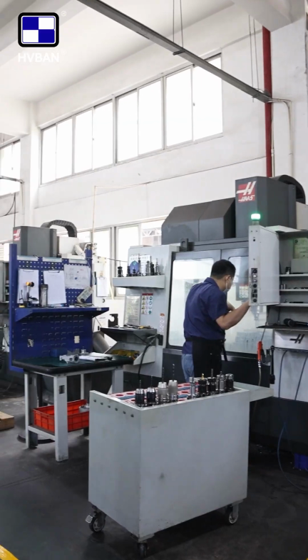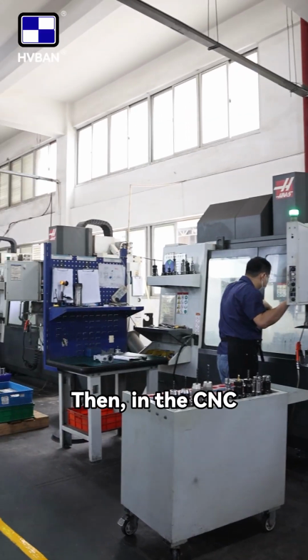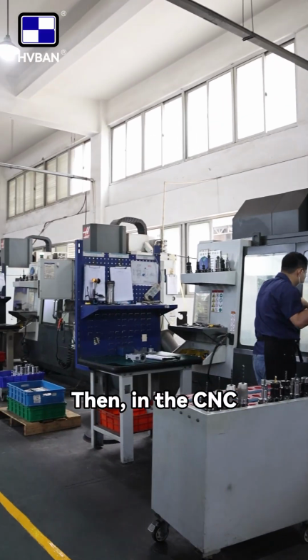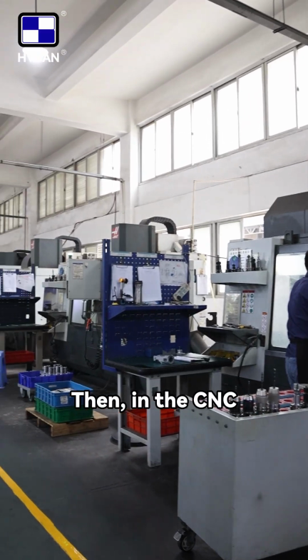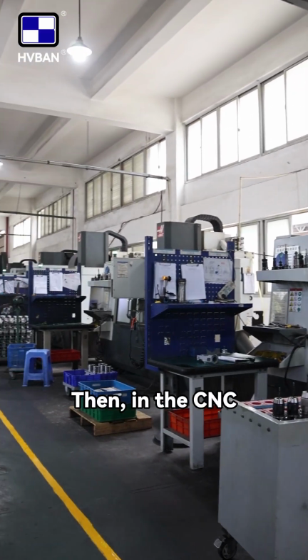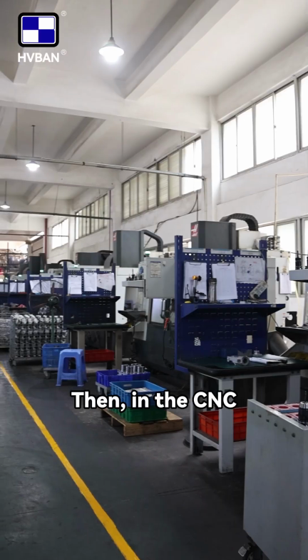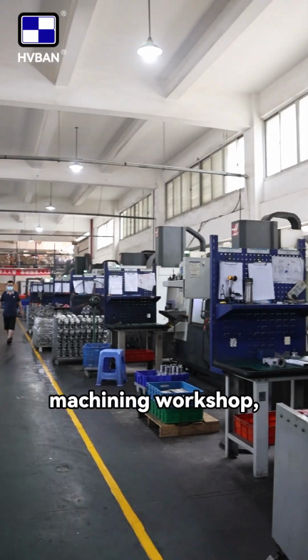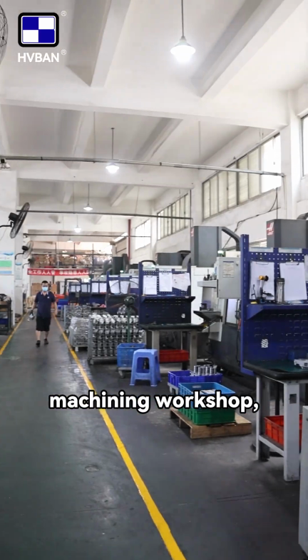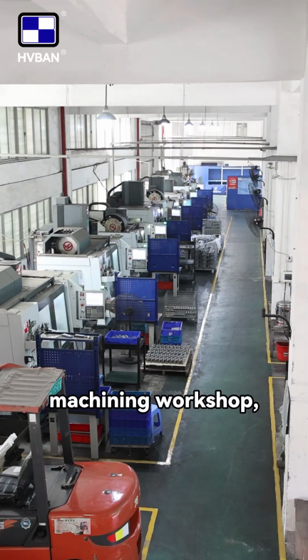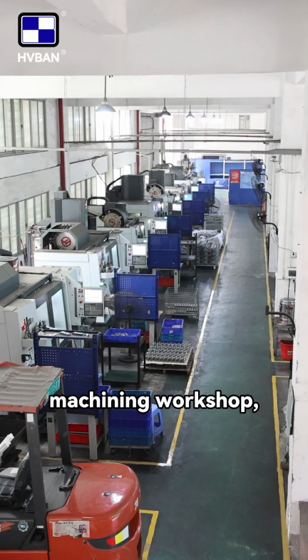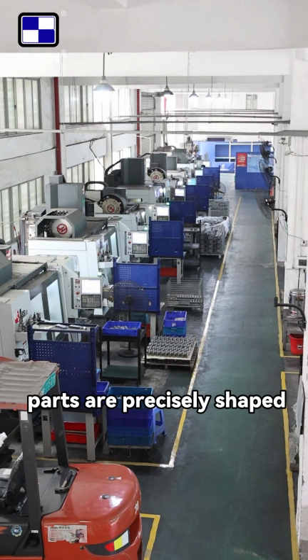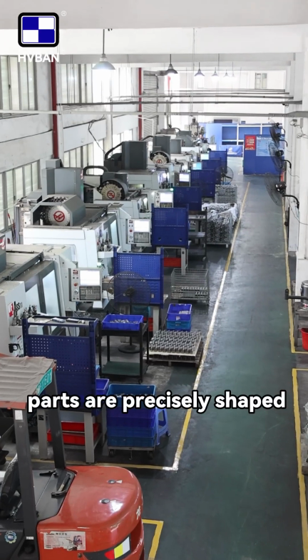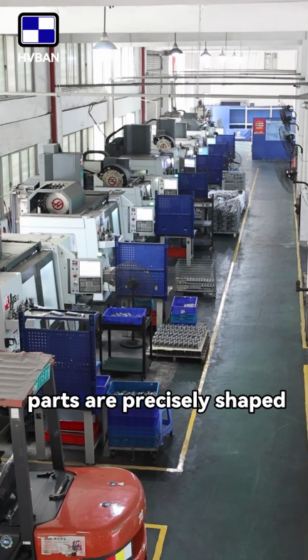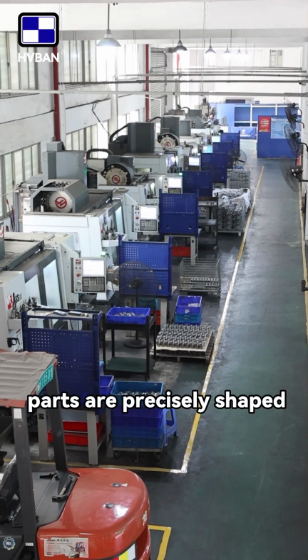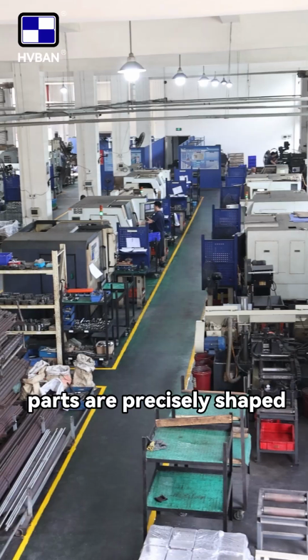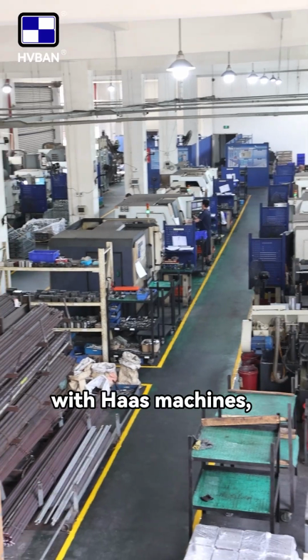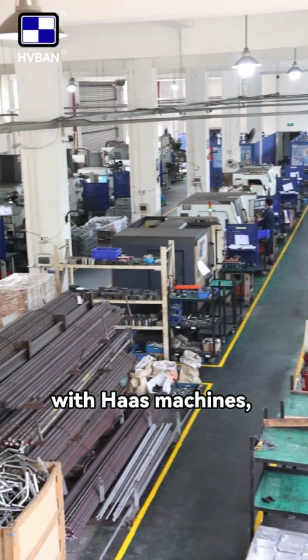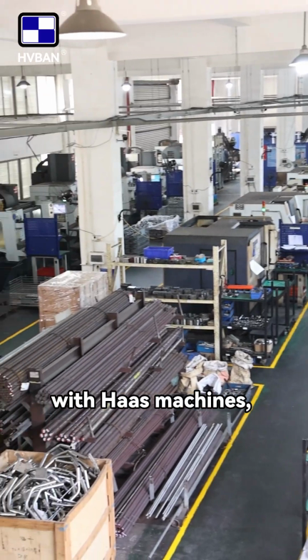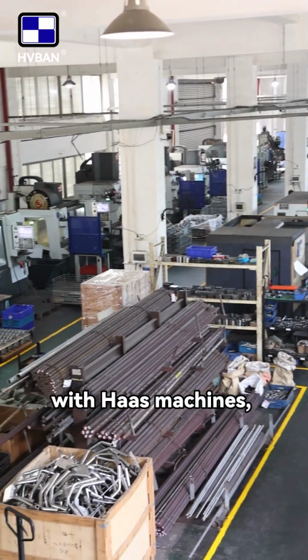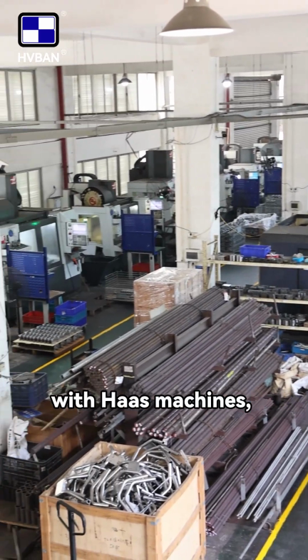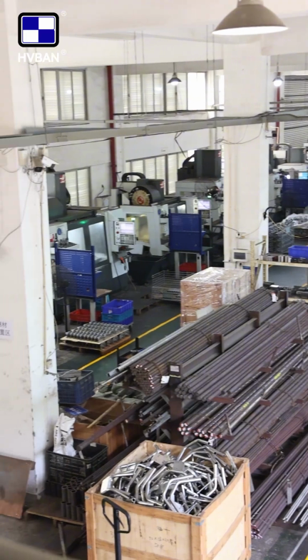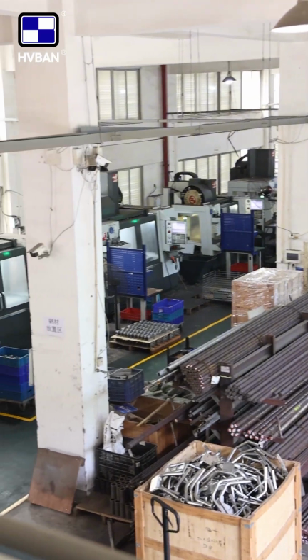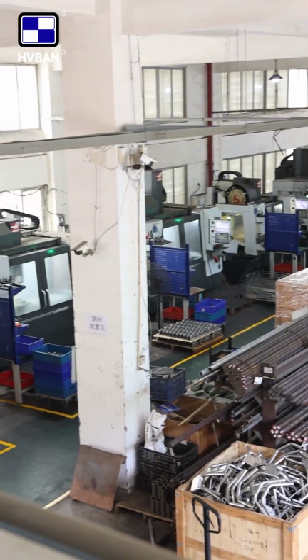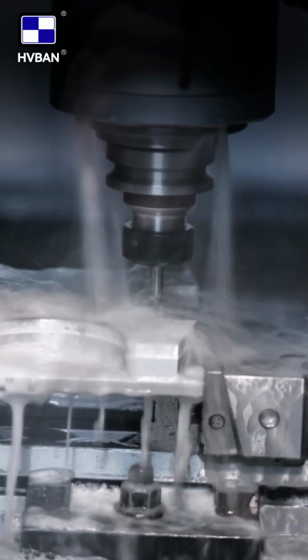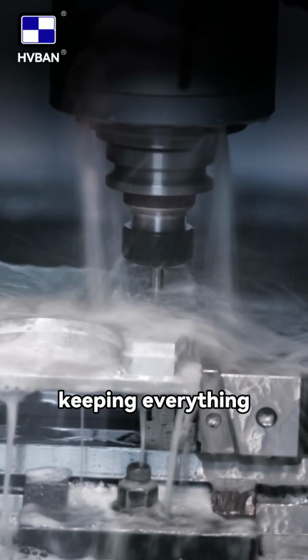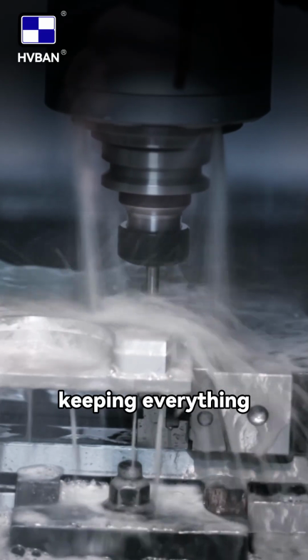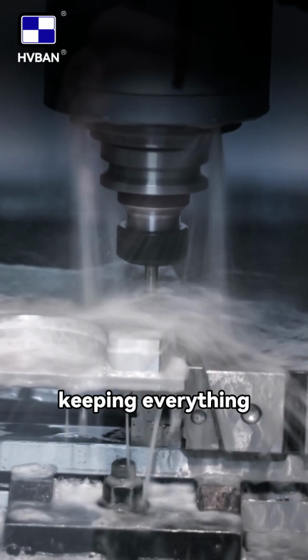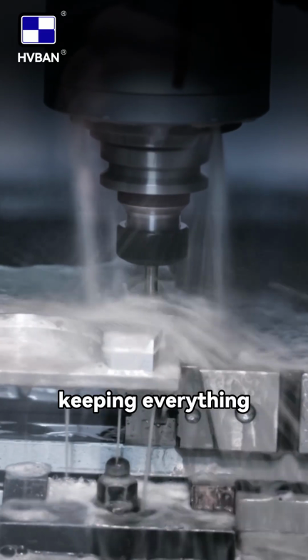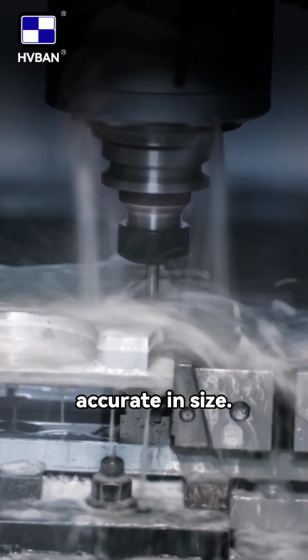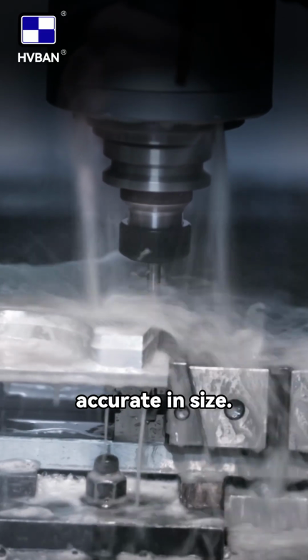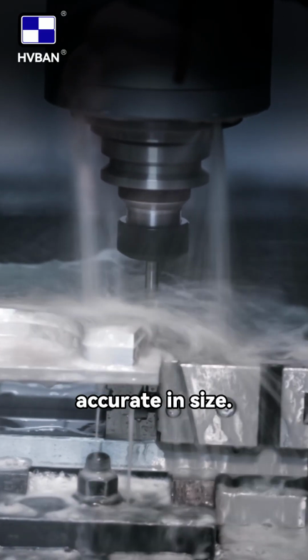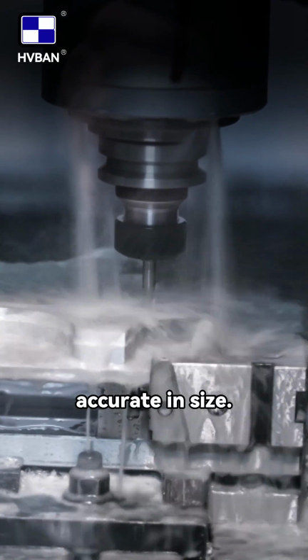Then, in the CNC machining workshop, parts are precisely shaped with CNC machines, keeping everything accurate in size.